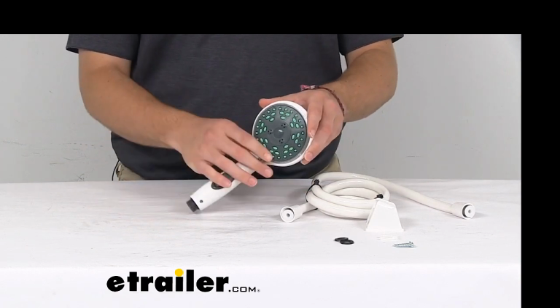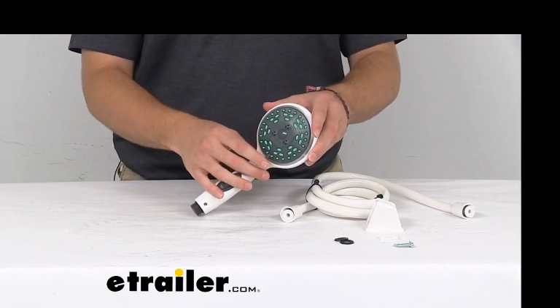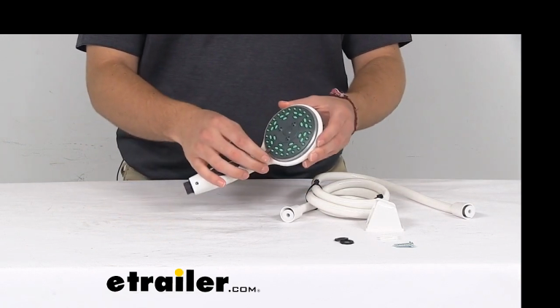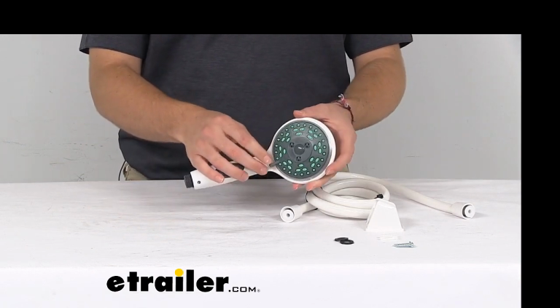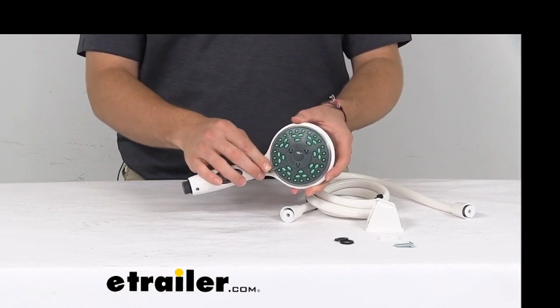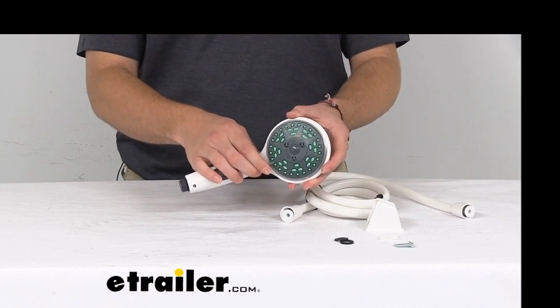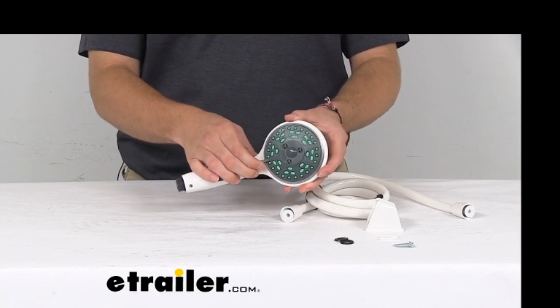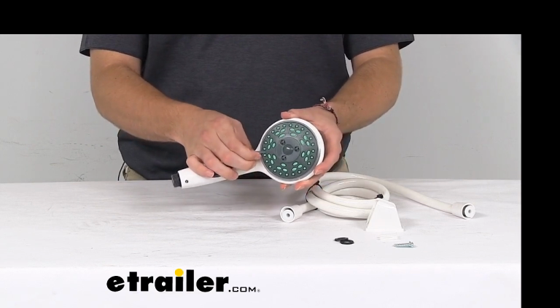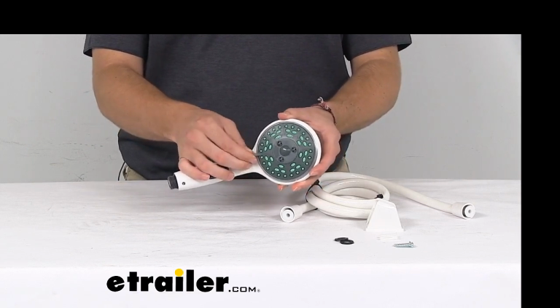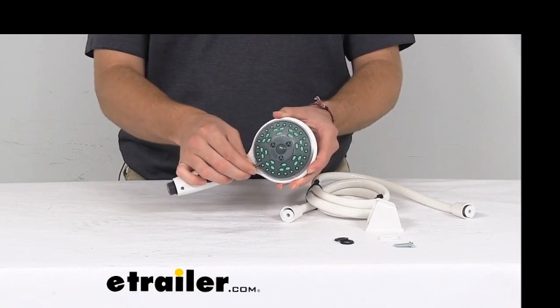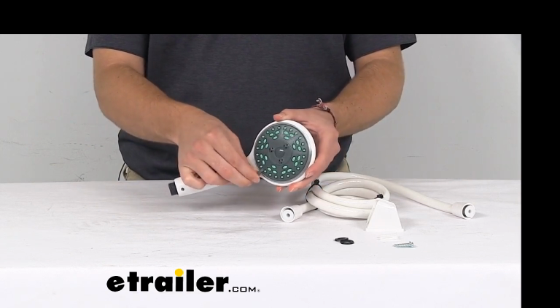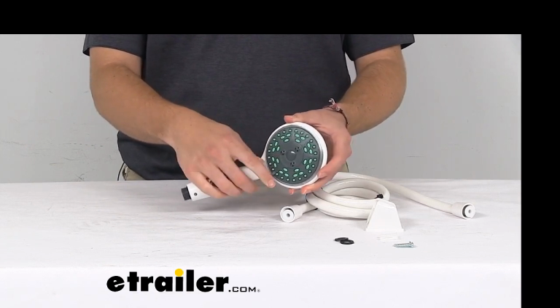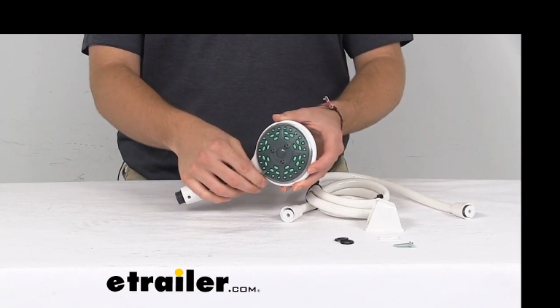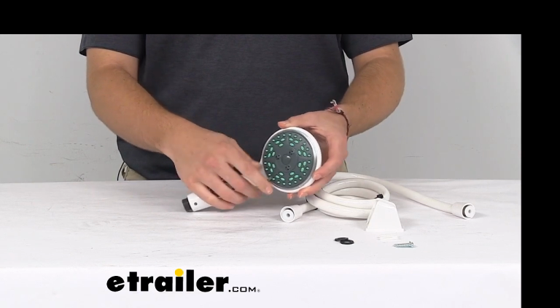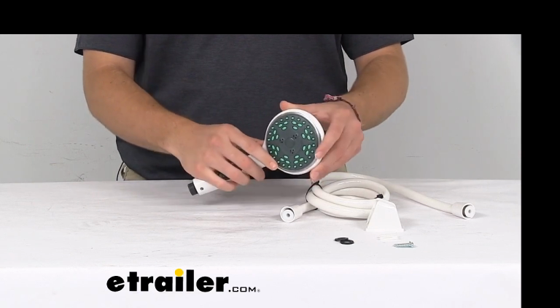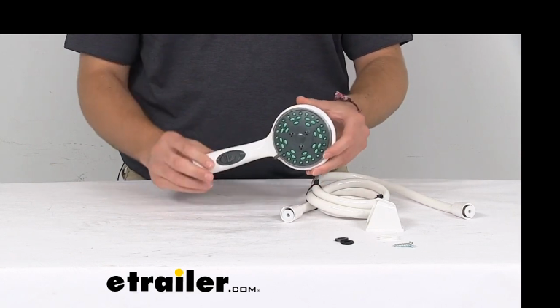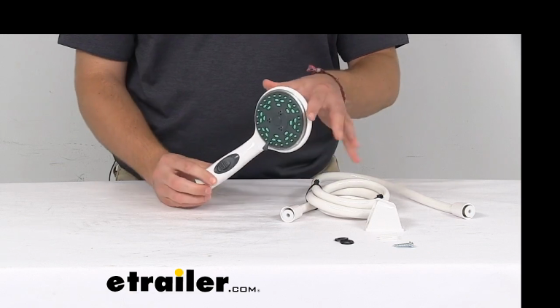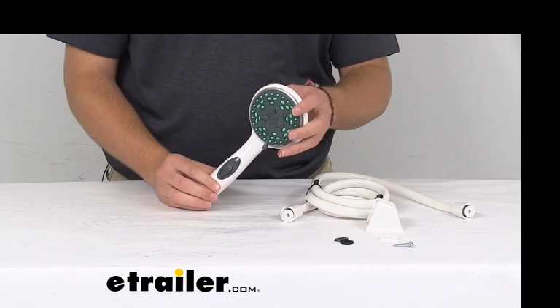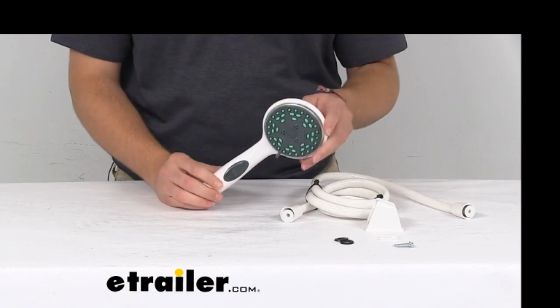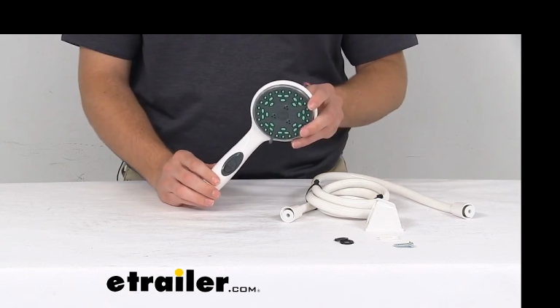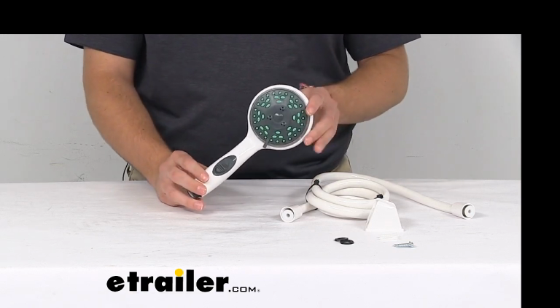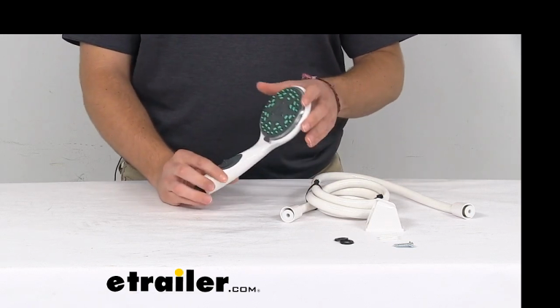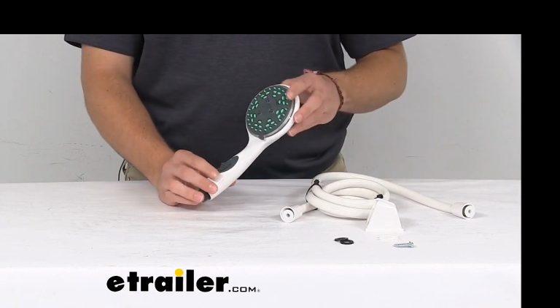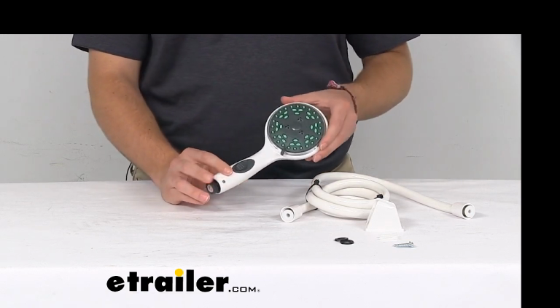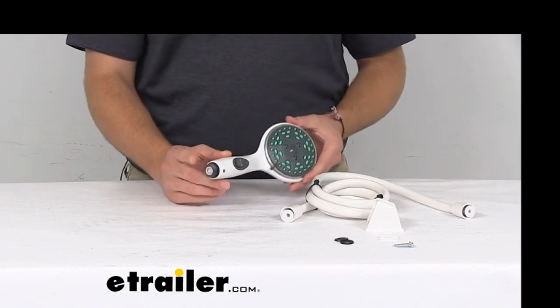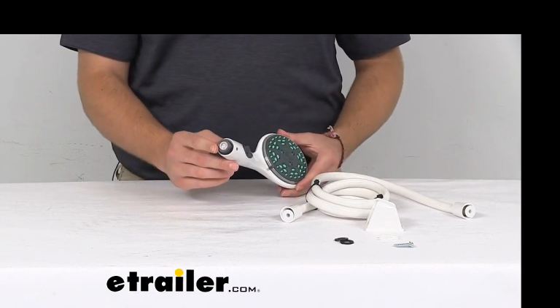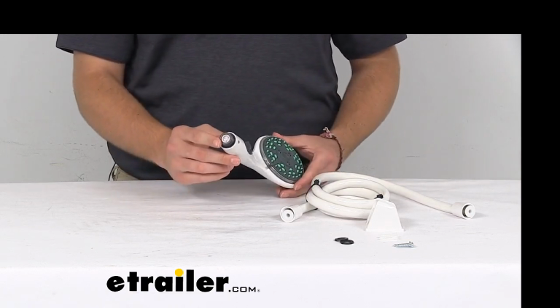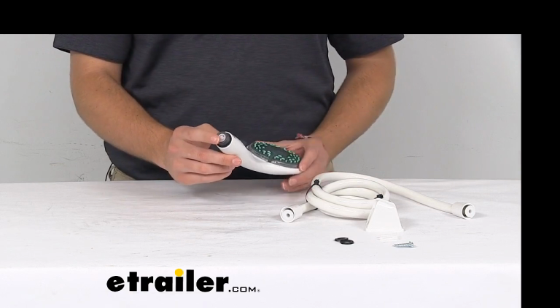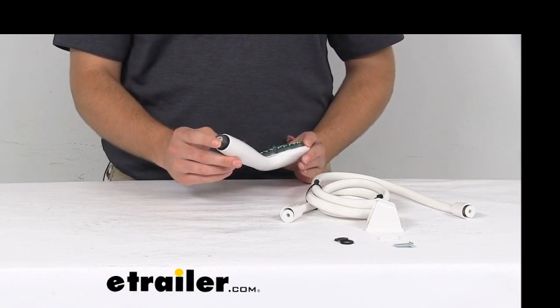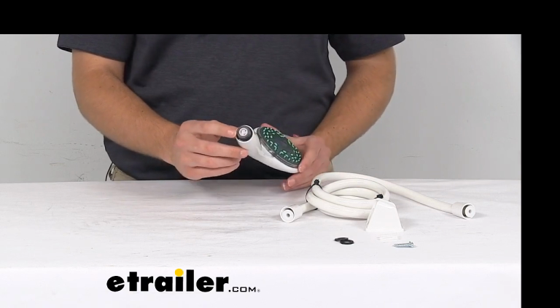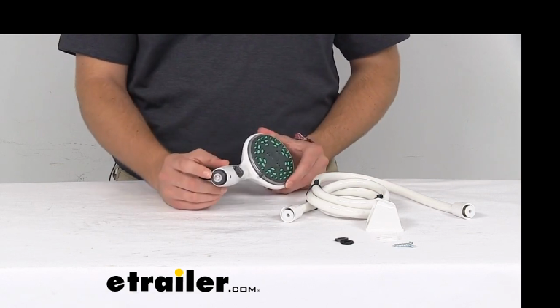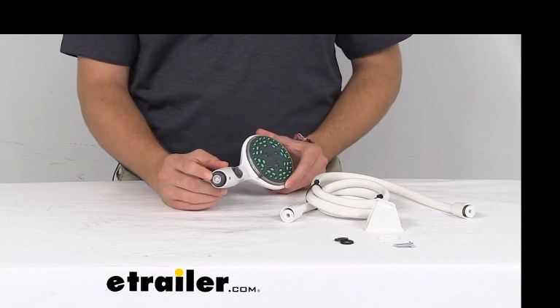To easily change that, we just have this little tab here that rotates the entire assembly on the inside. We do have stream, soft spray, strong spray, pulsating, and drops. The flow rate is going to be two and a half gallons a minute because of this flow controller here on the inside.